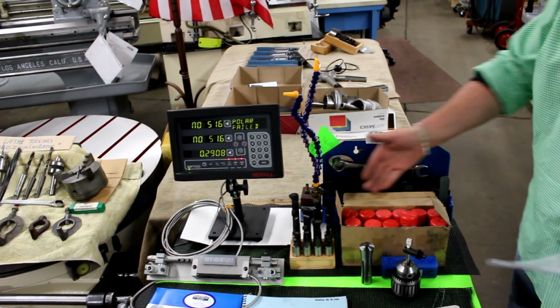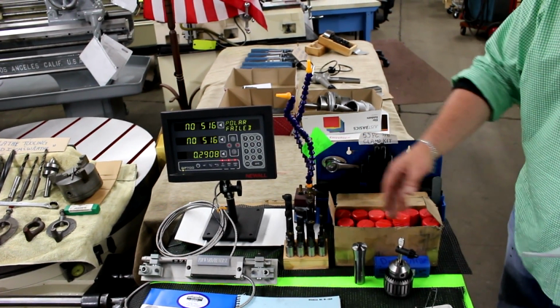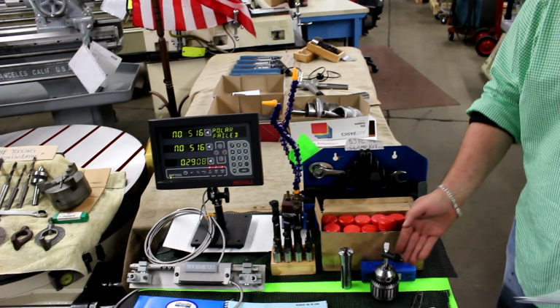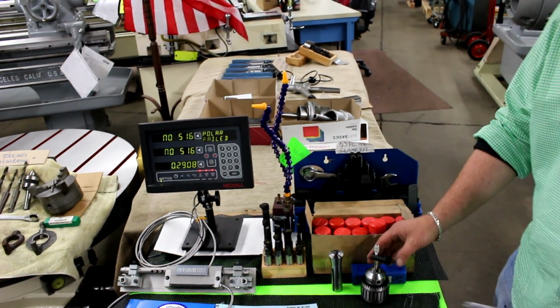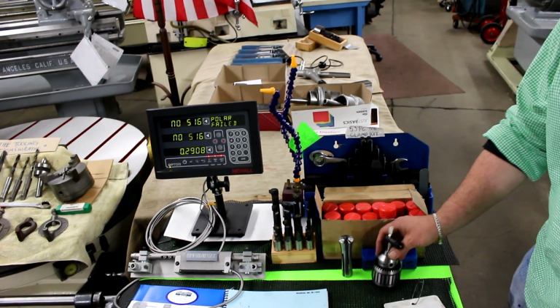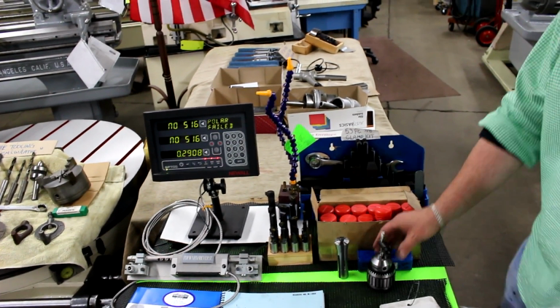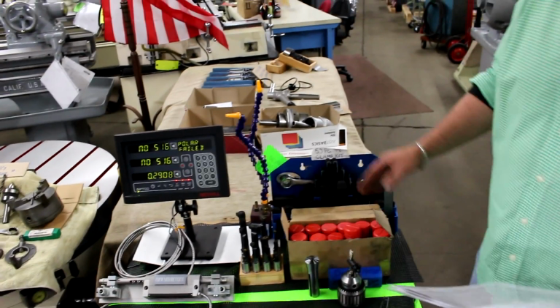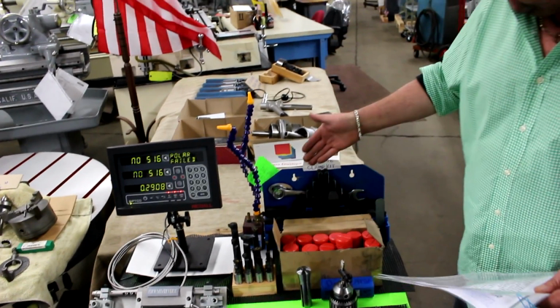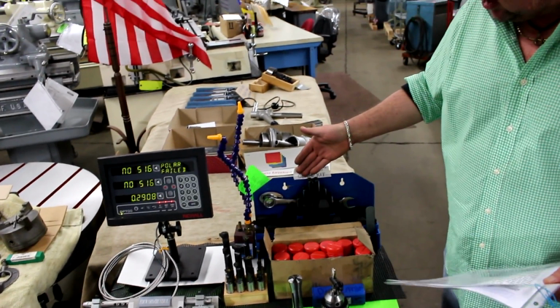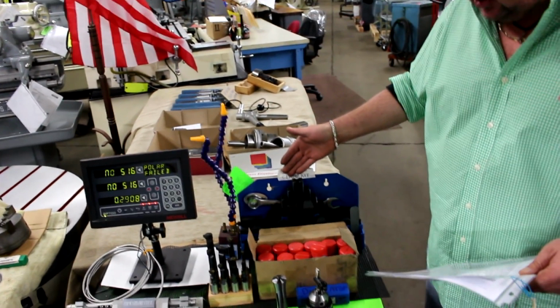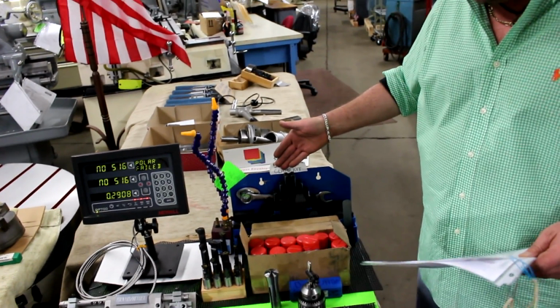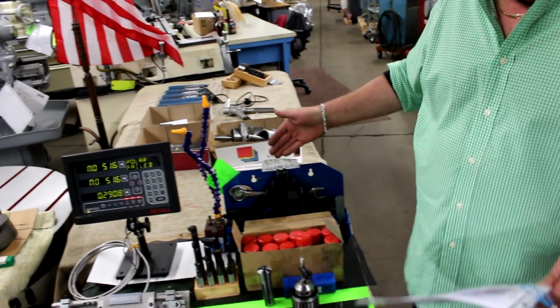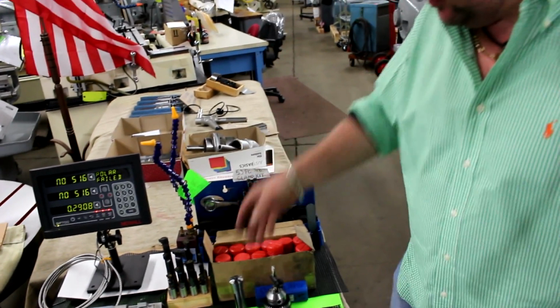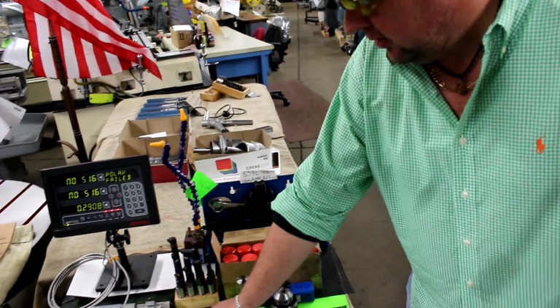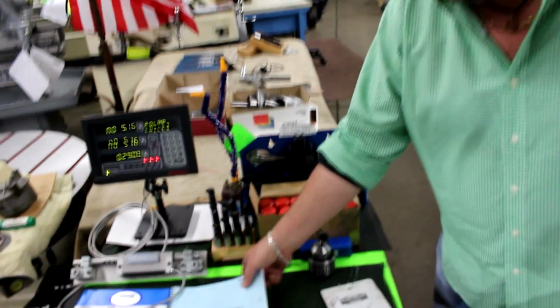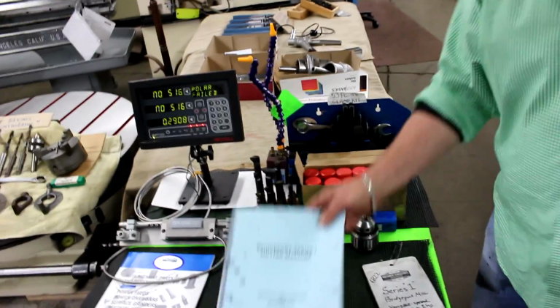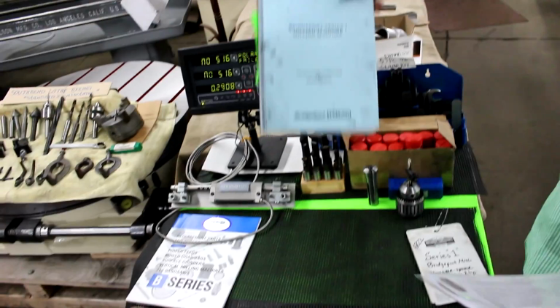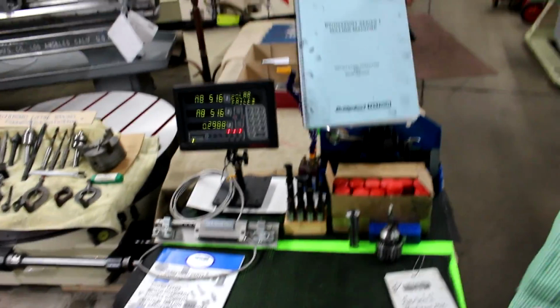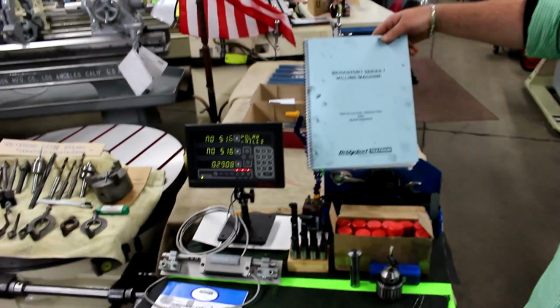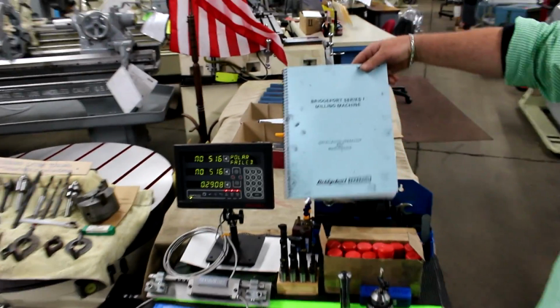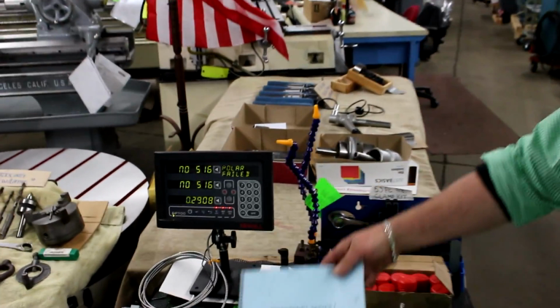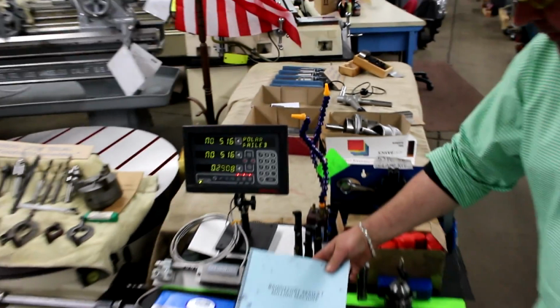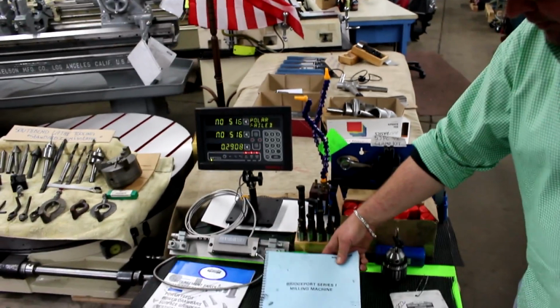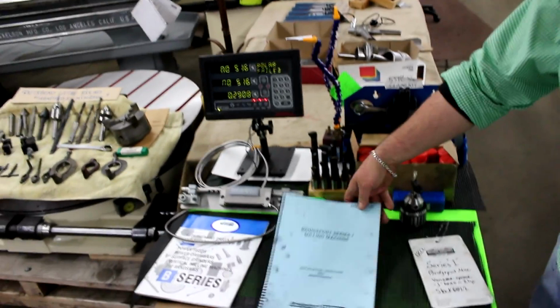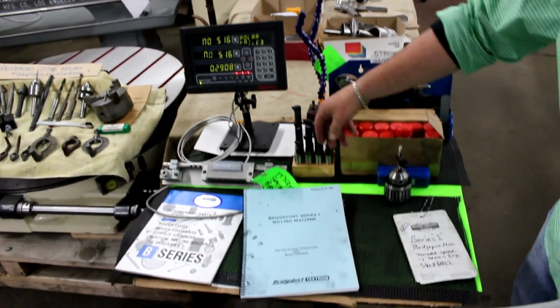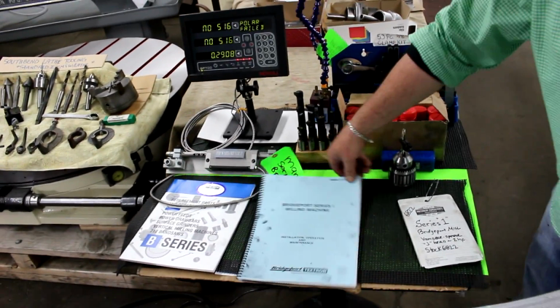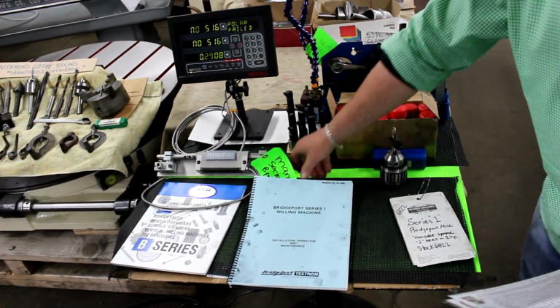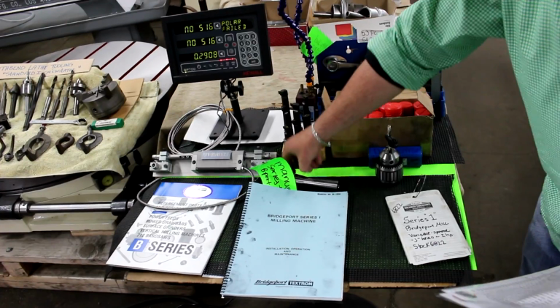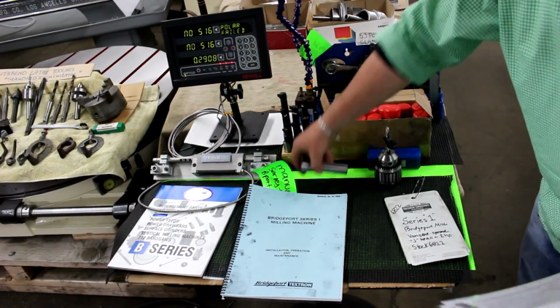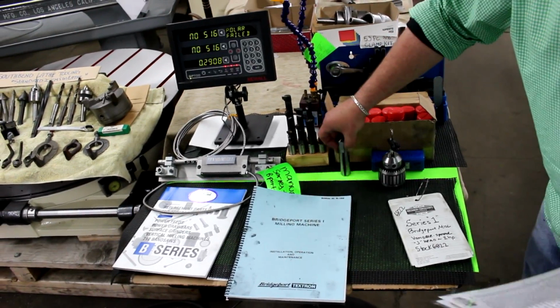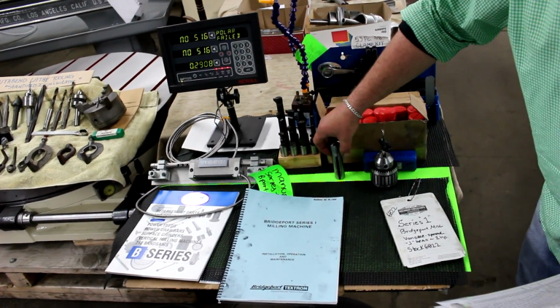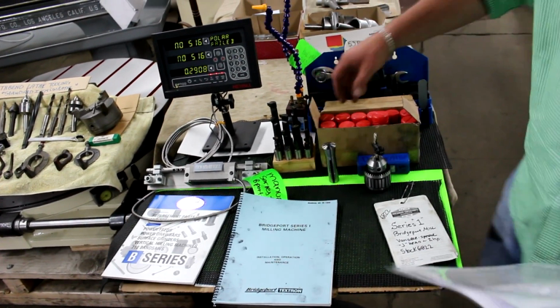We're showing the standard Jacobs drill chucks, collet sets, and the clamp kits. We always try to make sure that we have an original manual that goes out with the machine. It's nice to have an operator's manual with the machine.